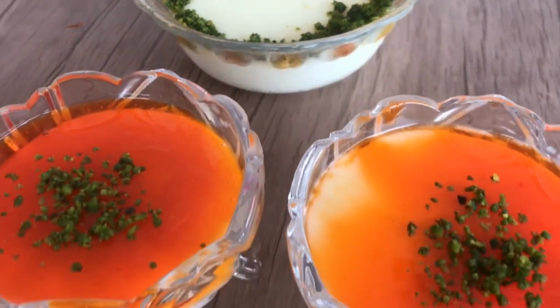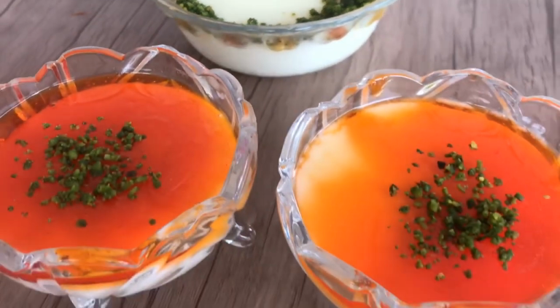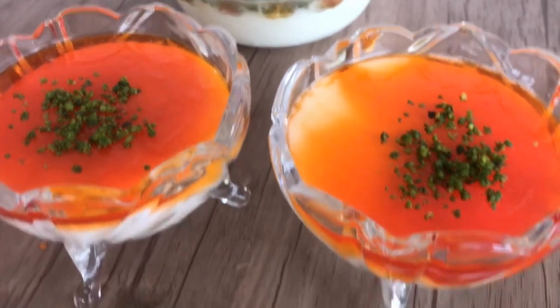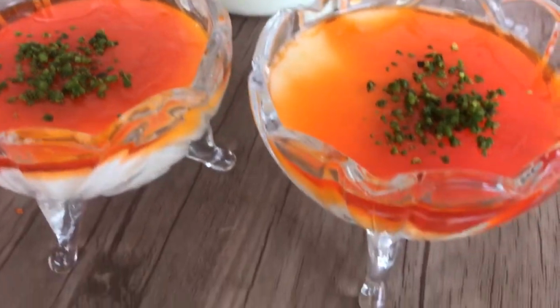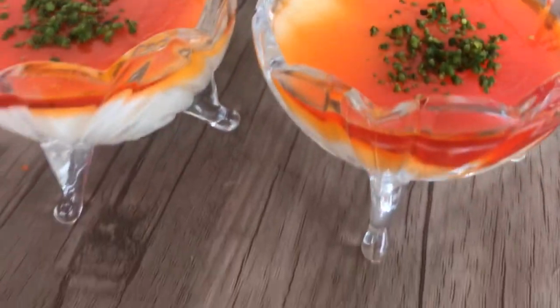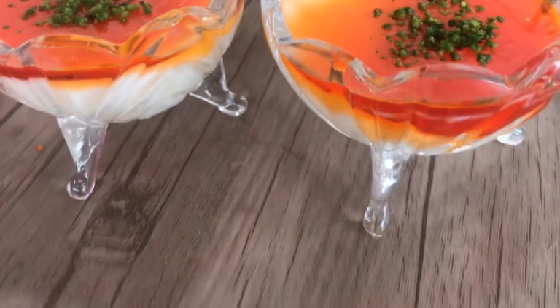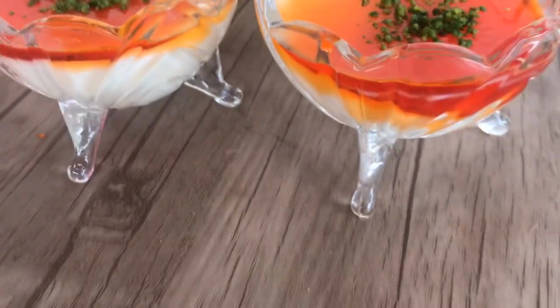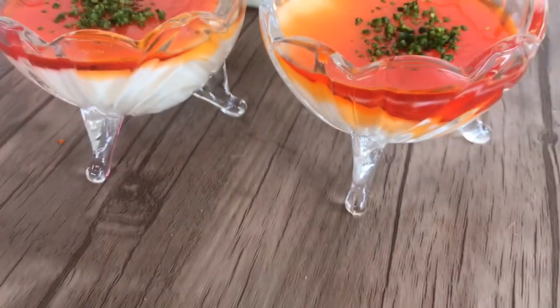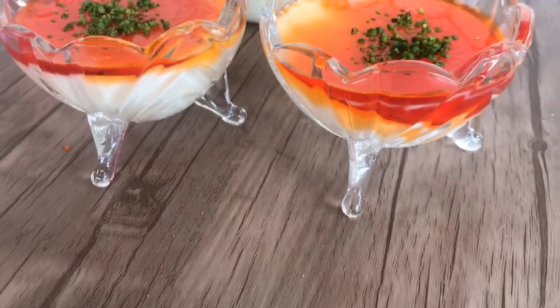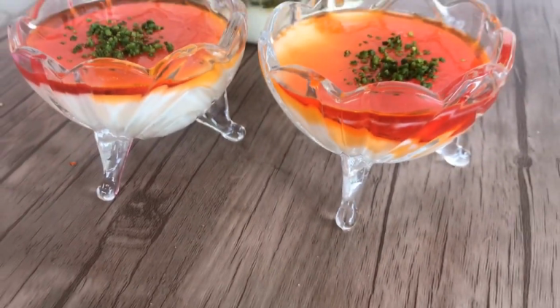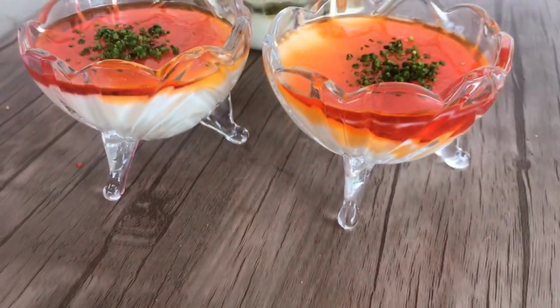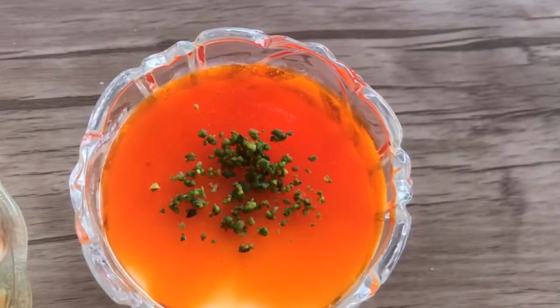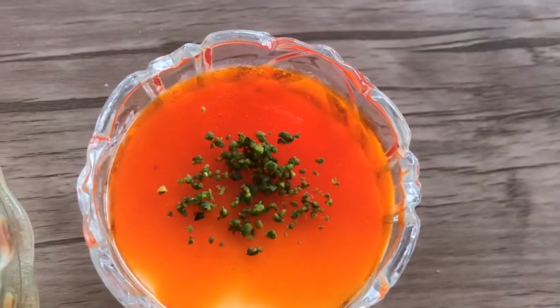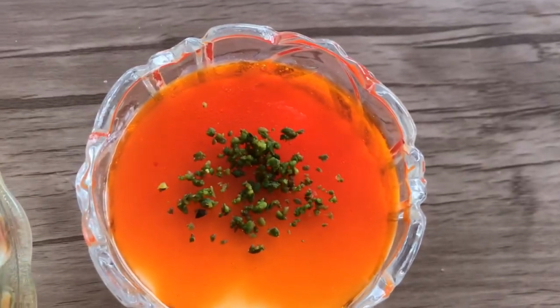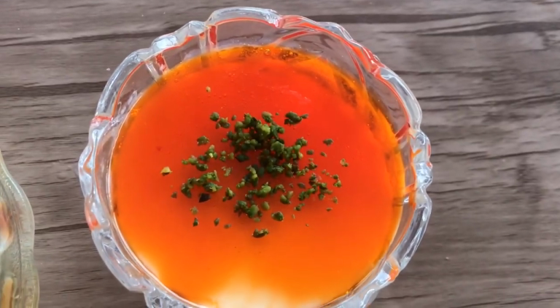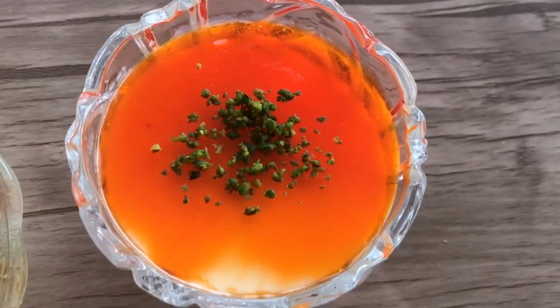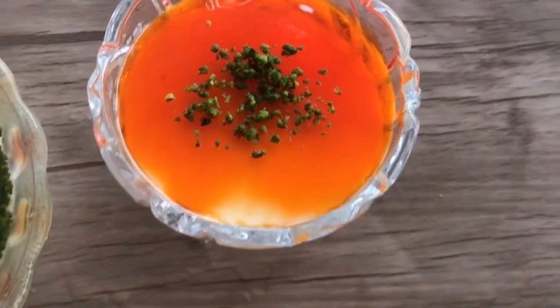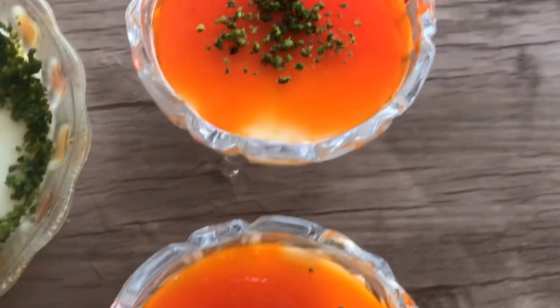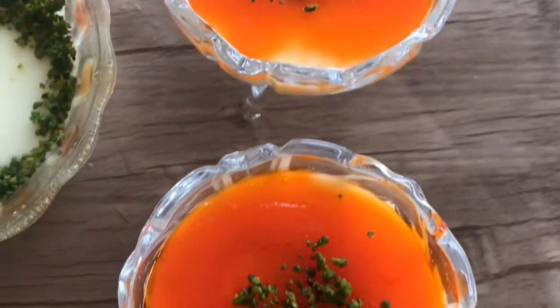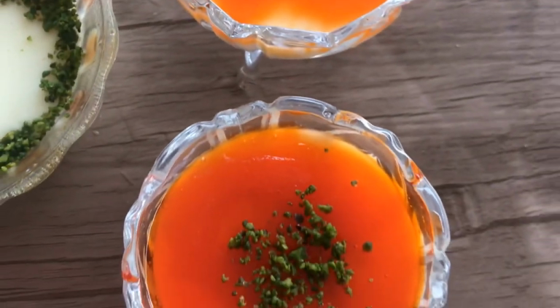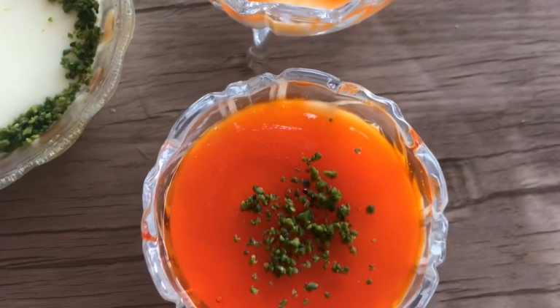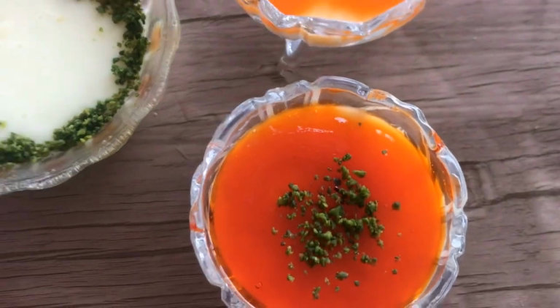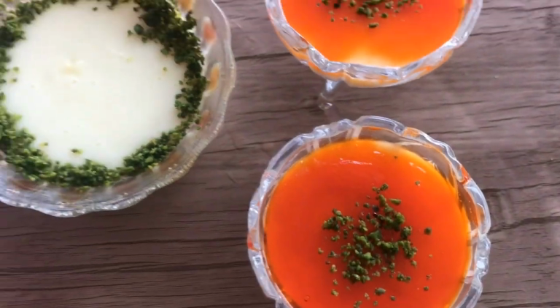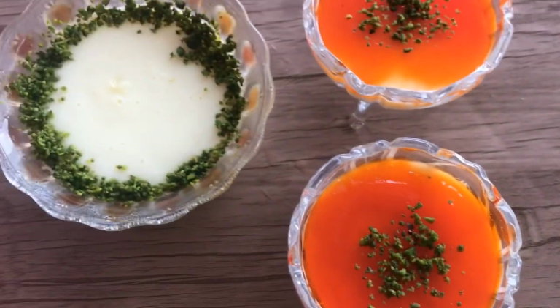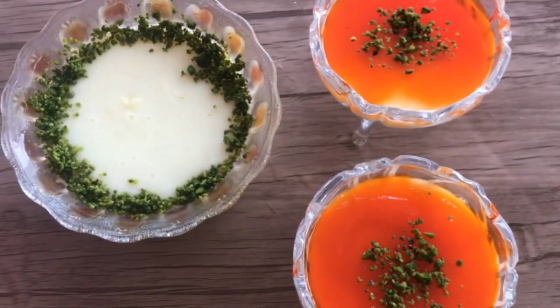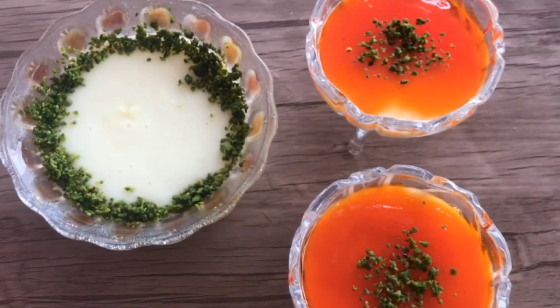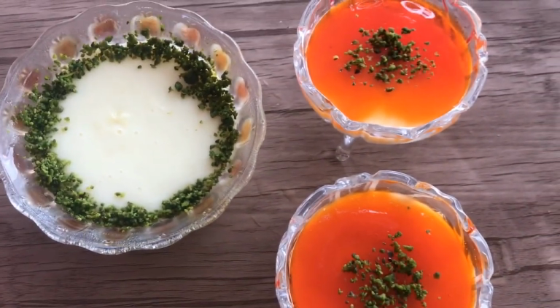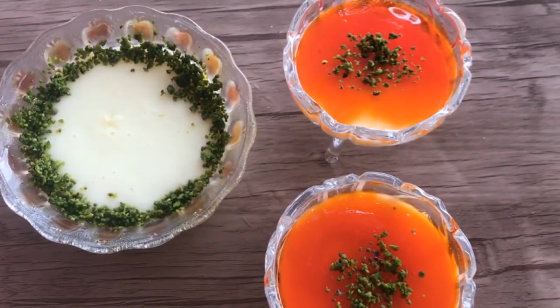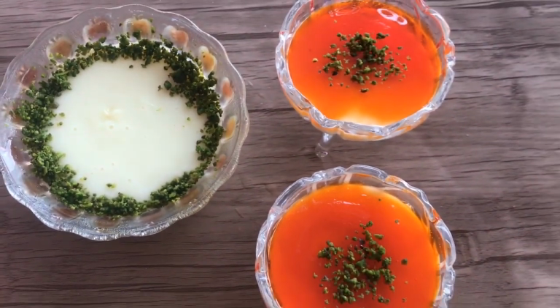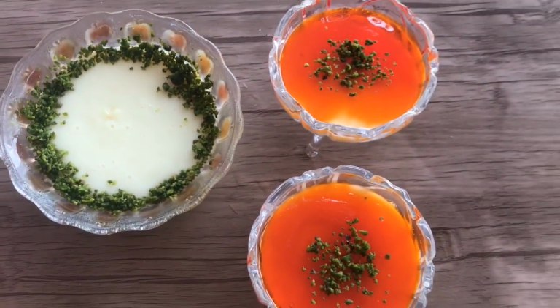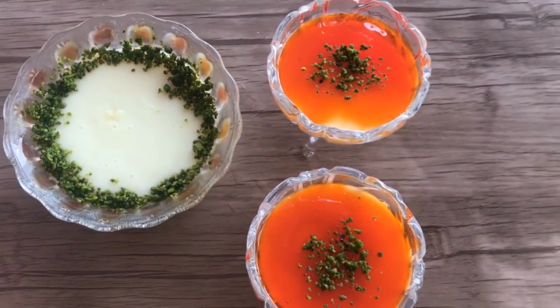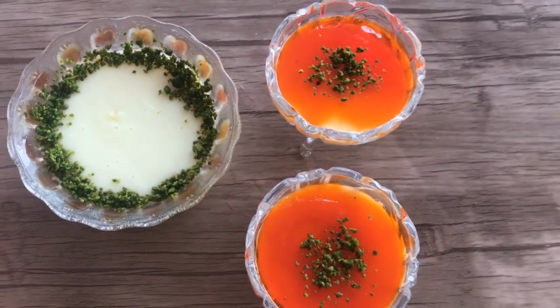This is a very famous milk pudding. It is very simple — just 3 to 4 ingredients. It is very good.